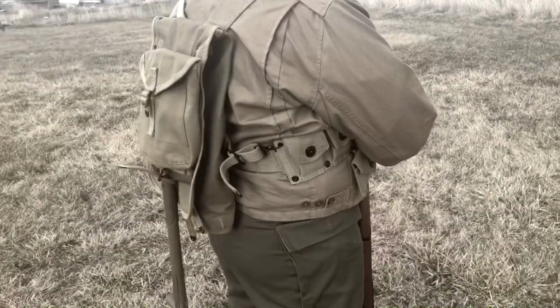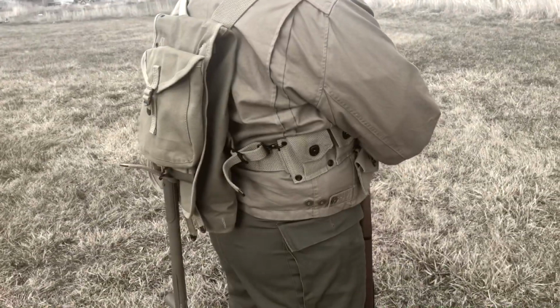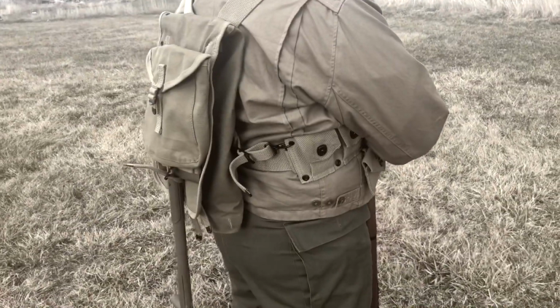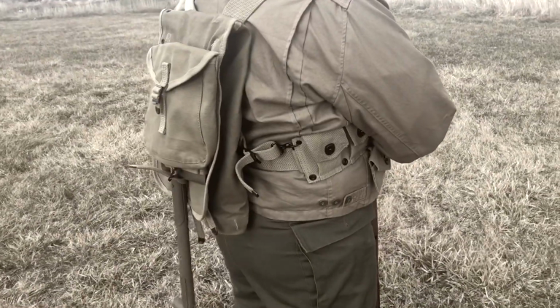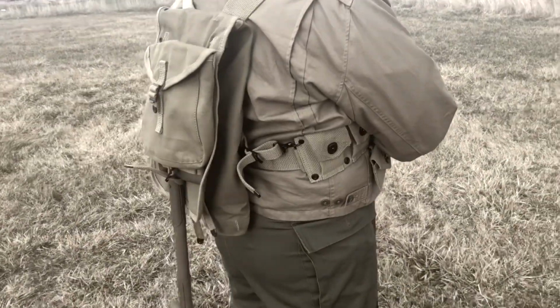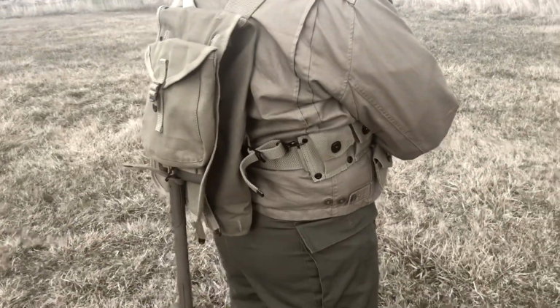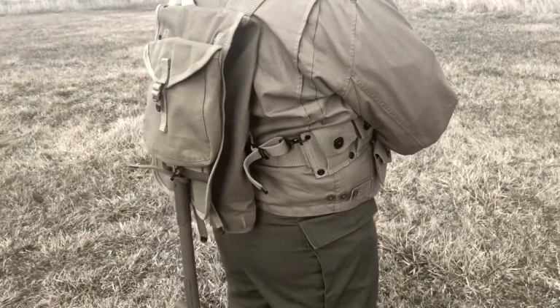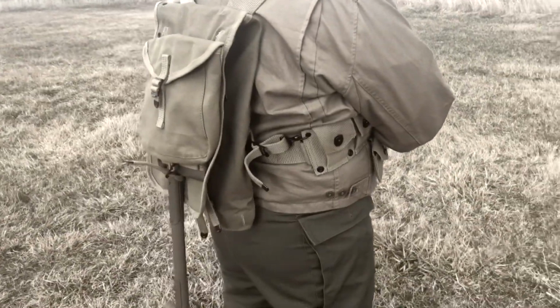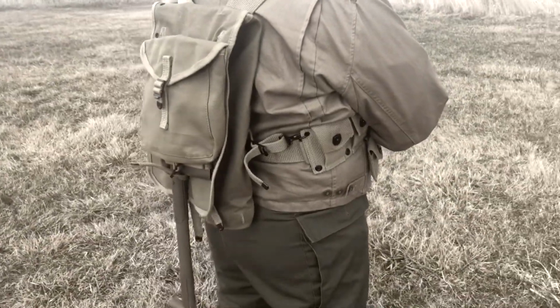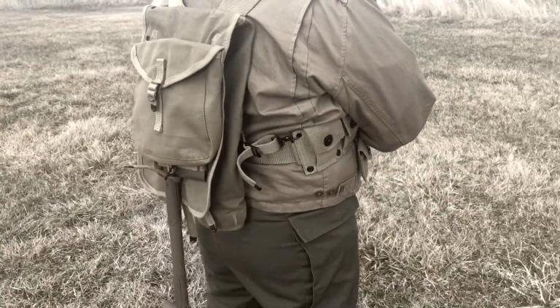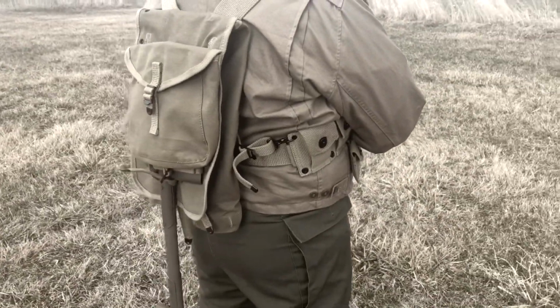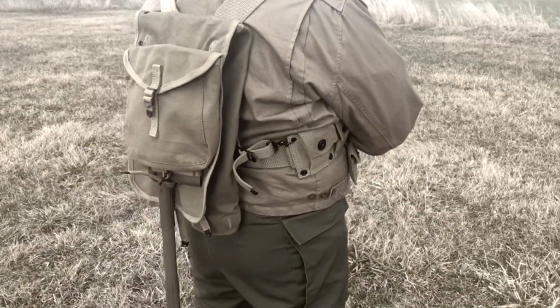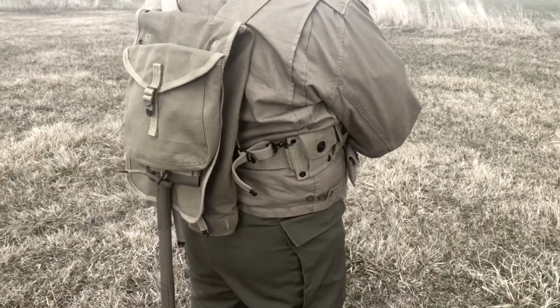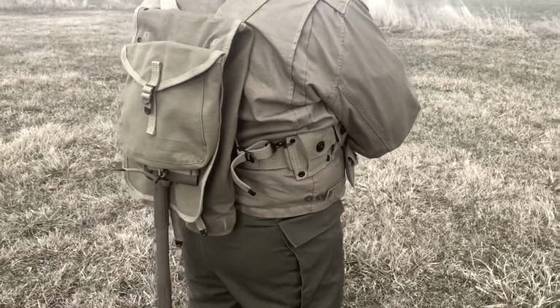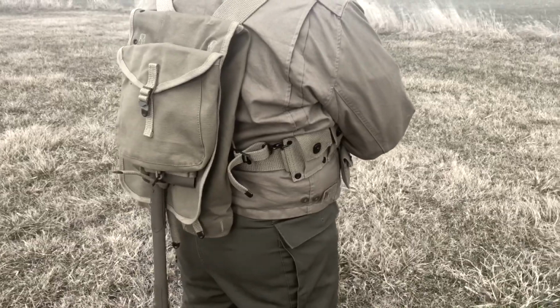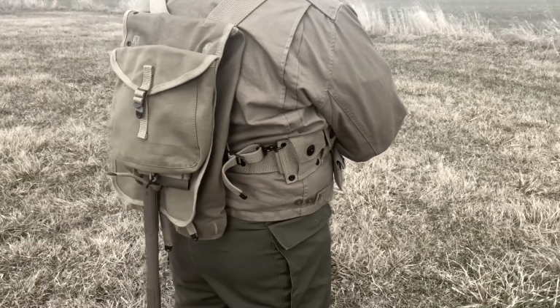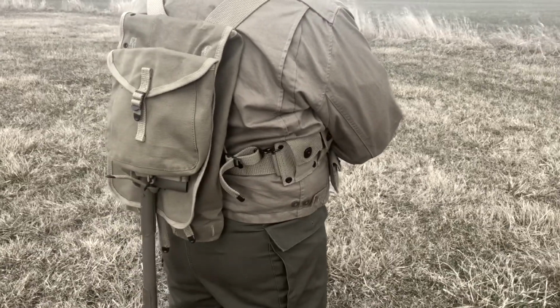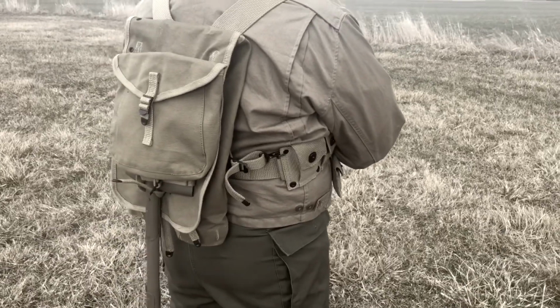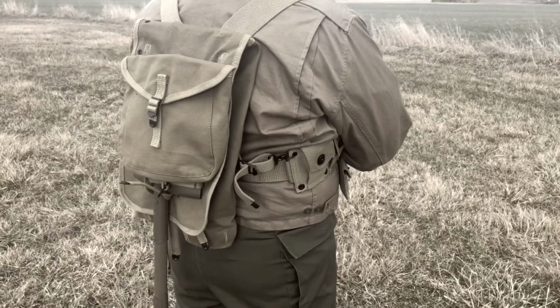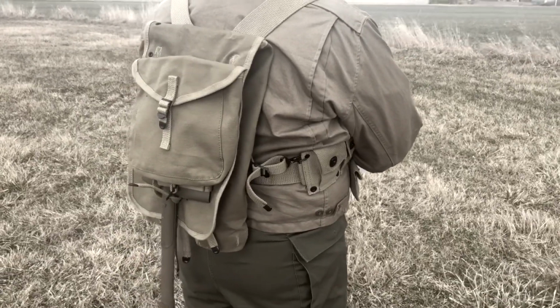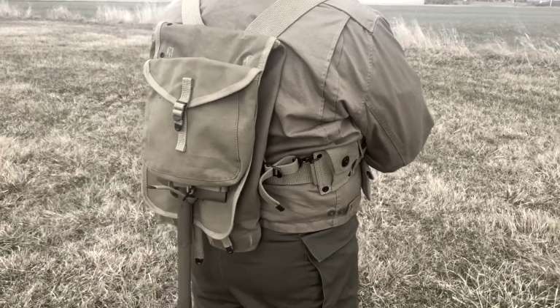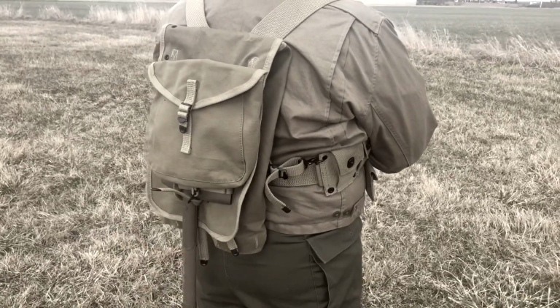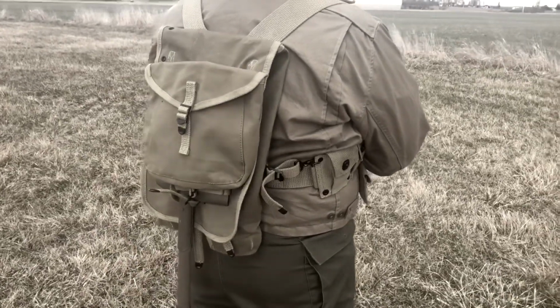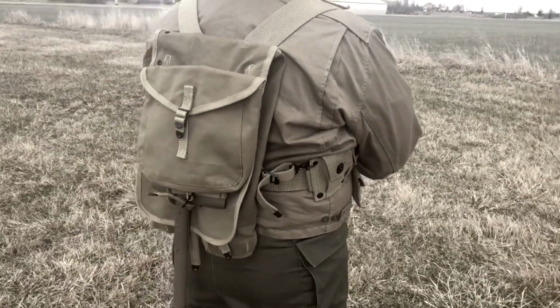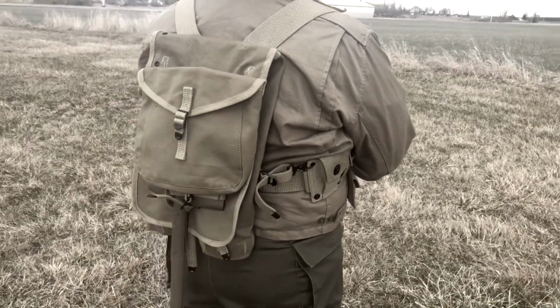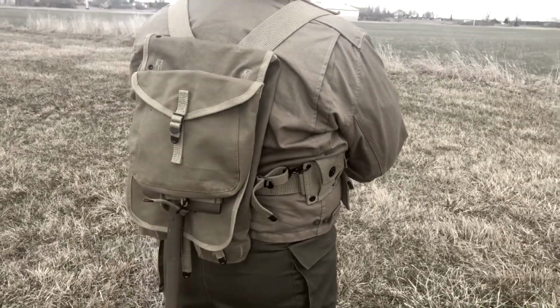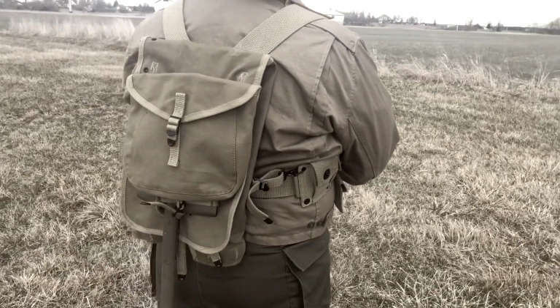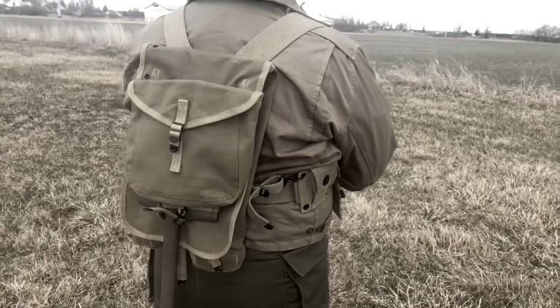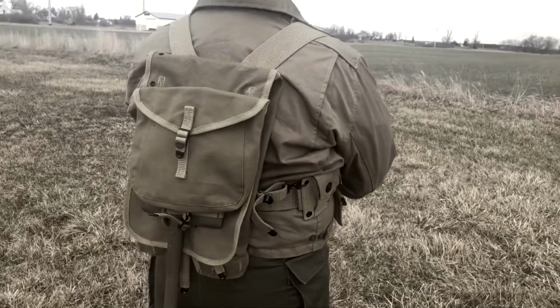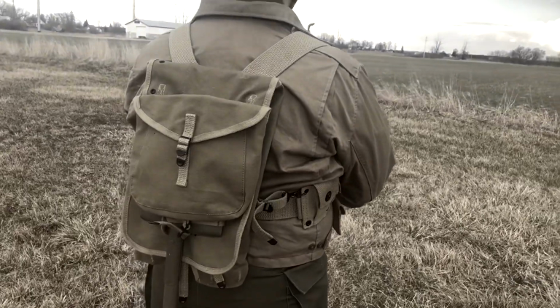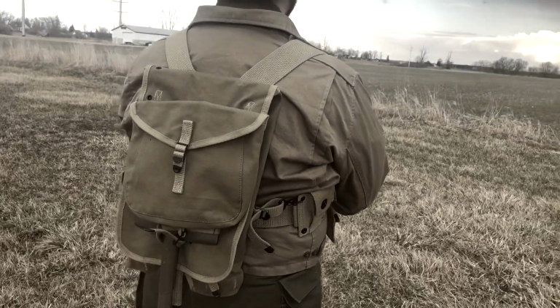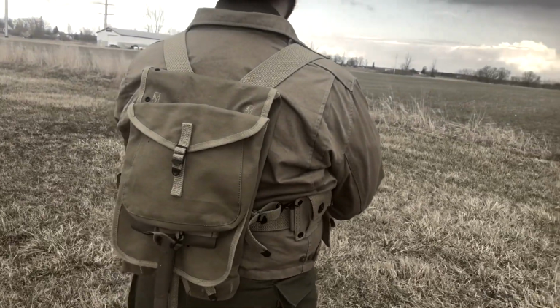On the back of my harness system, I have the 1943 style haversack. Inside that haversack I have the T-shape handled shovel. I keep the shovel more for looks — I wouldn't actually keep that on my back in a real game.